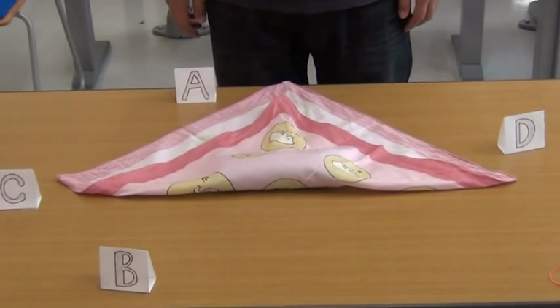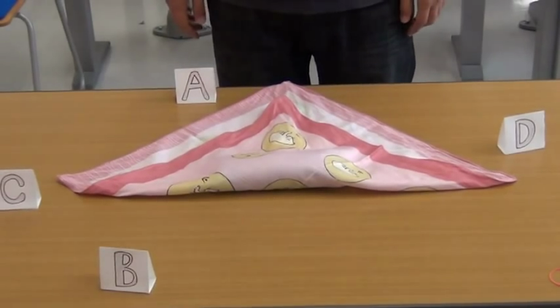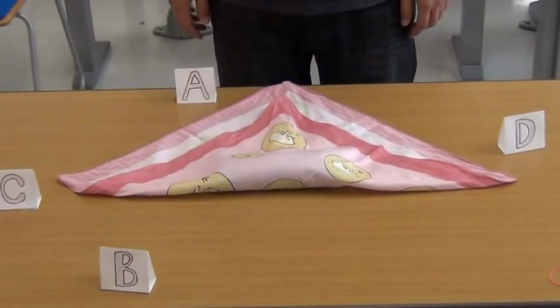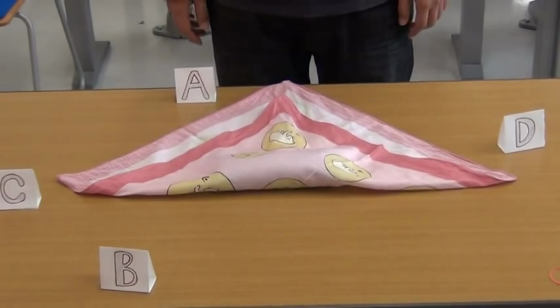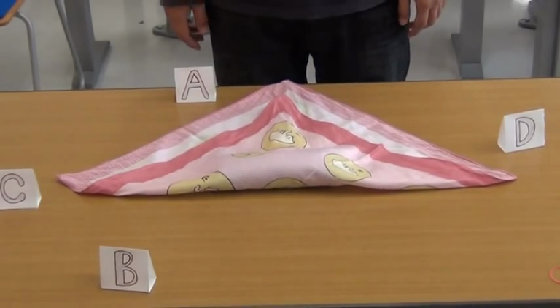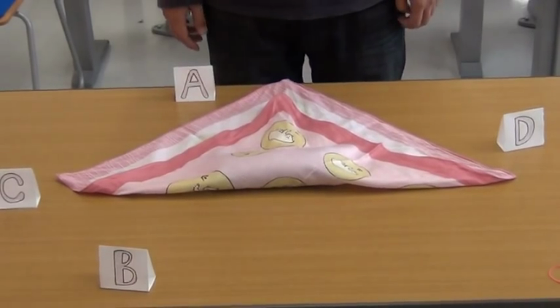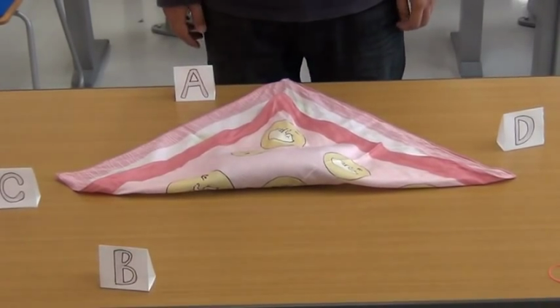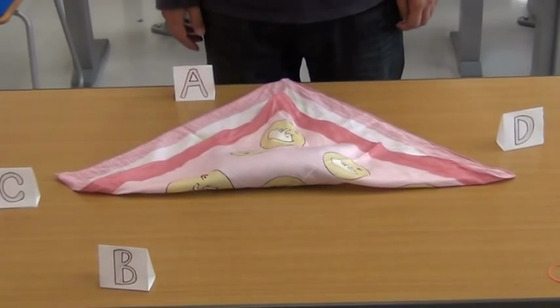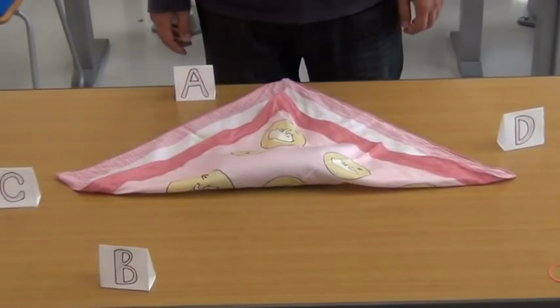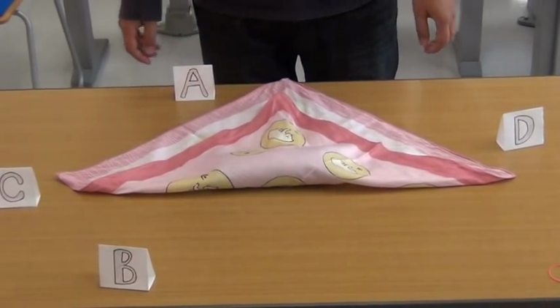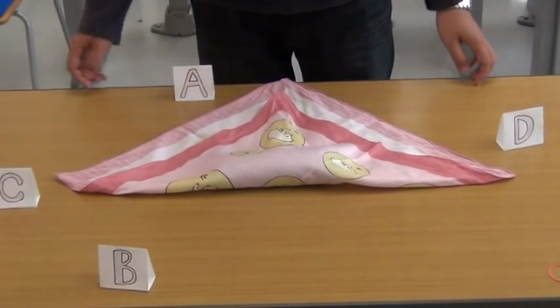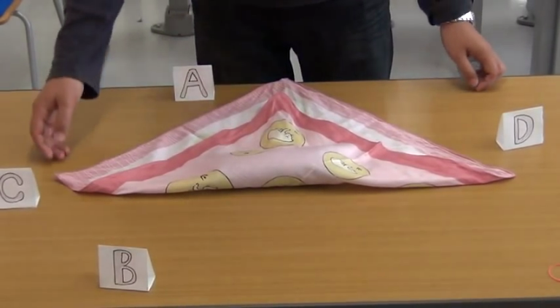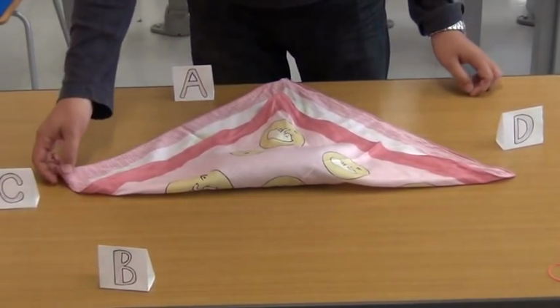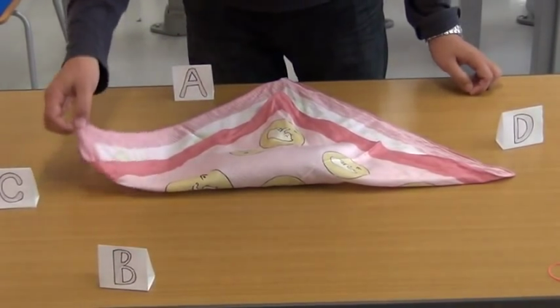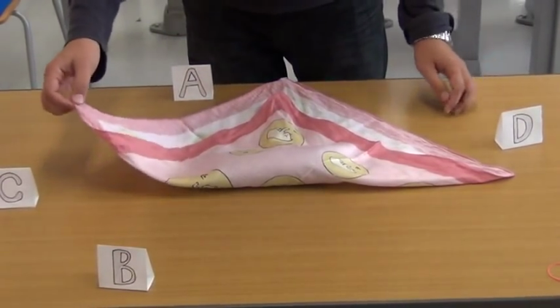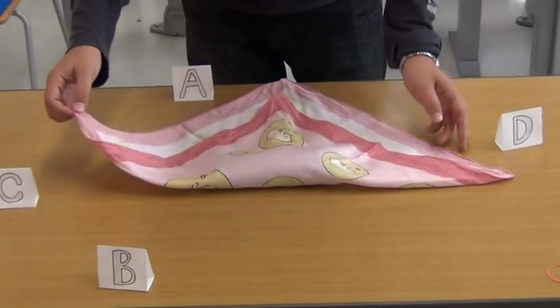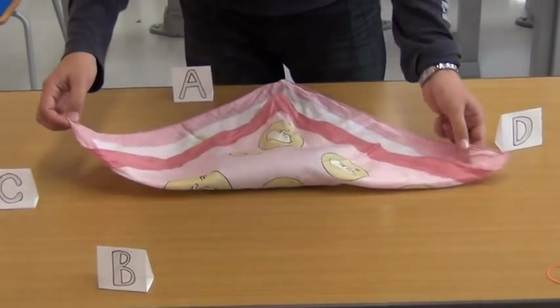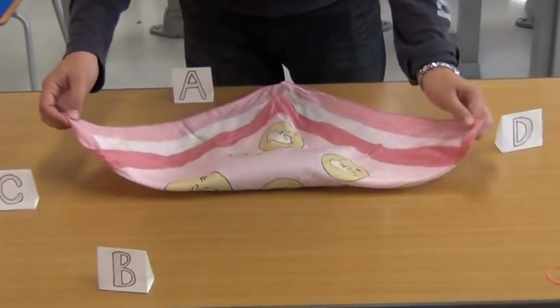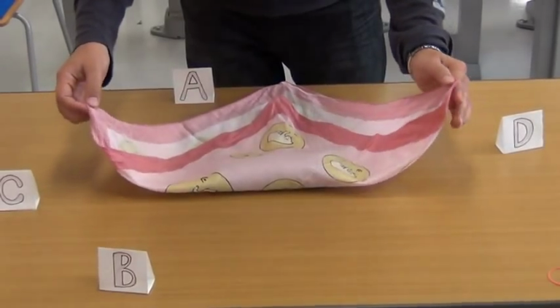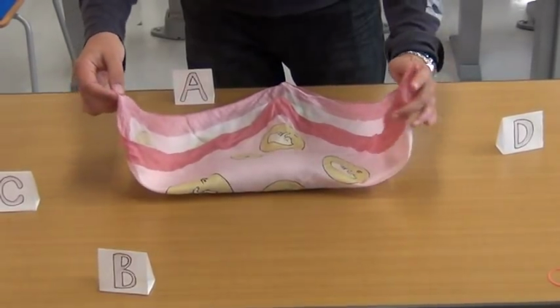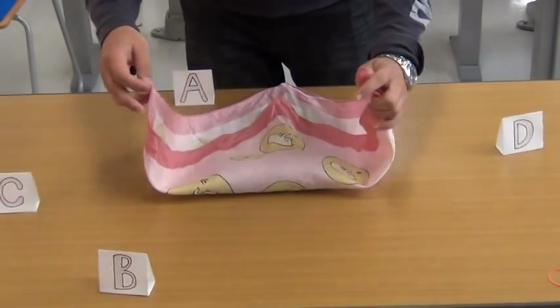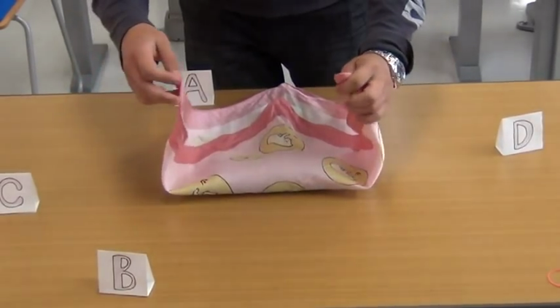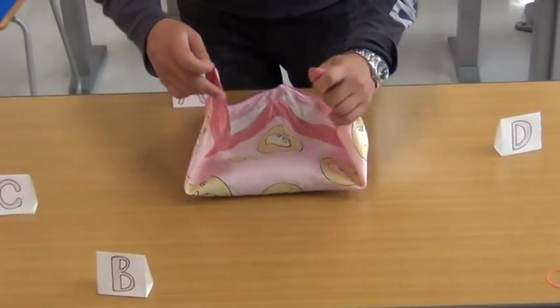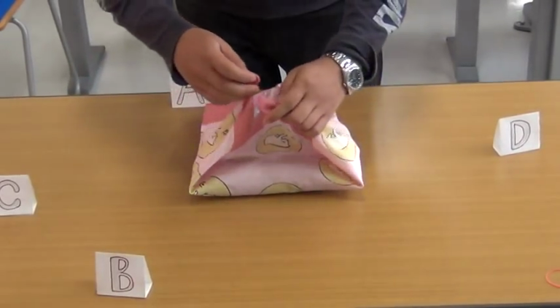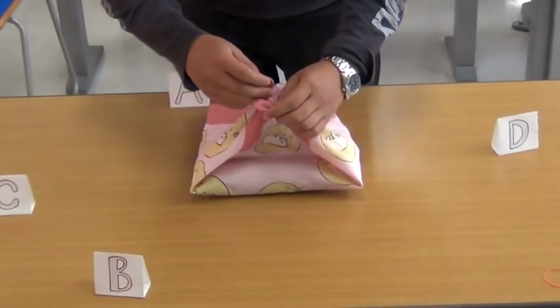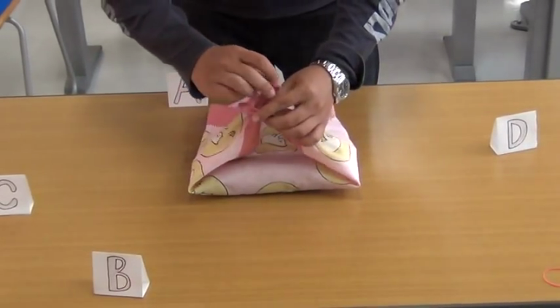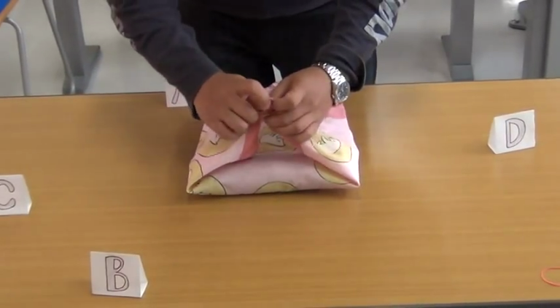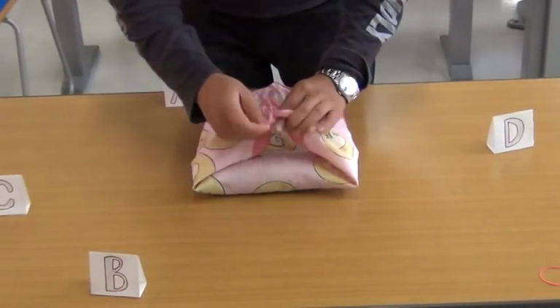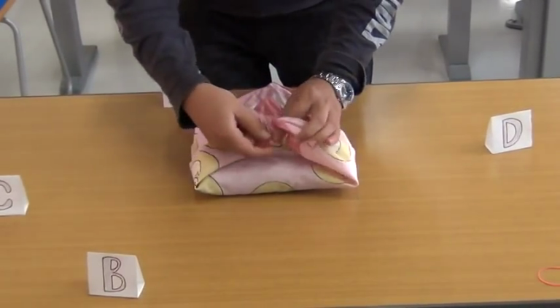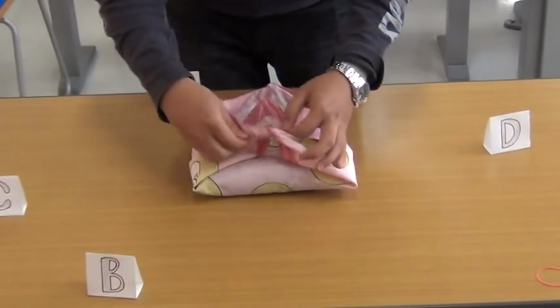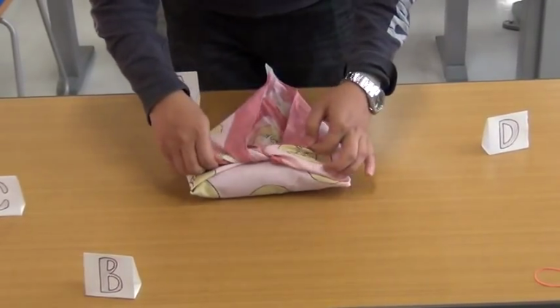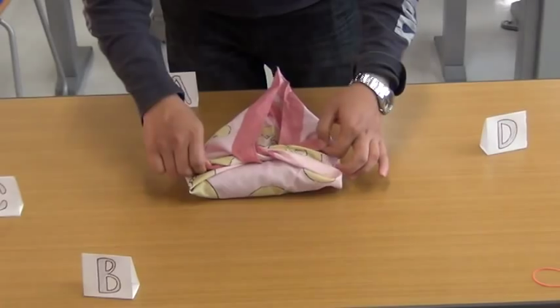Third, bring side C and side D above the object and tie C and D together.